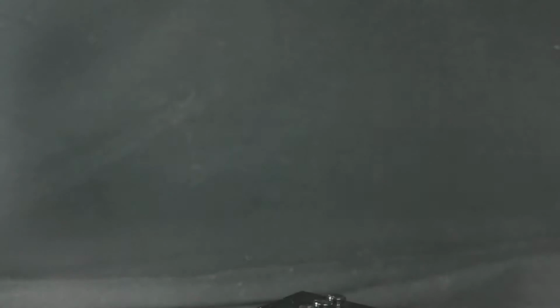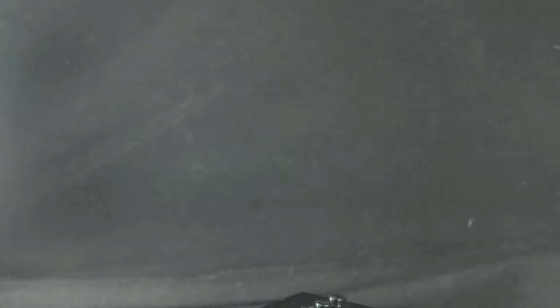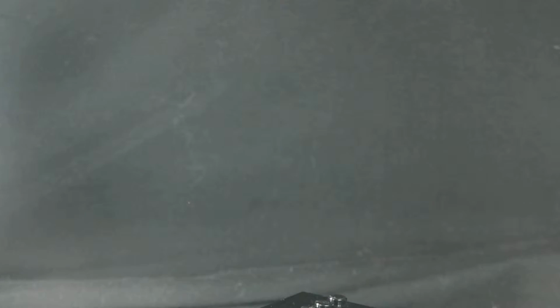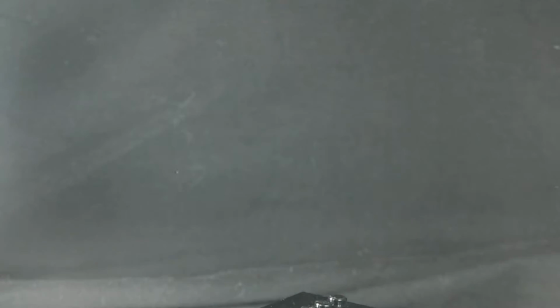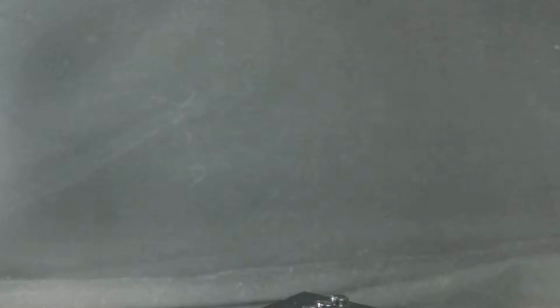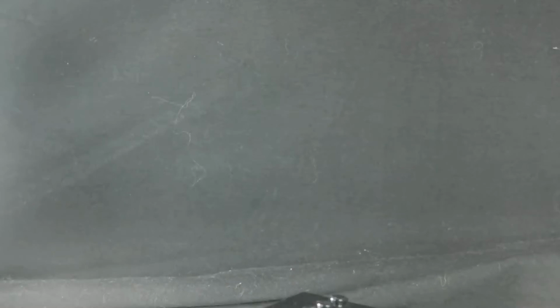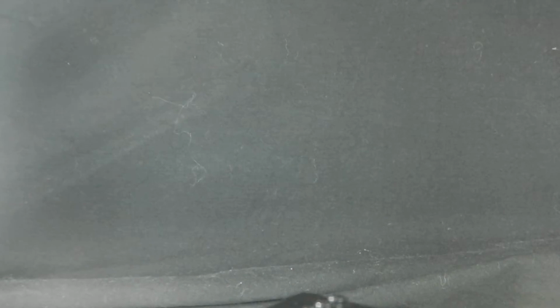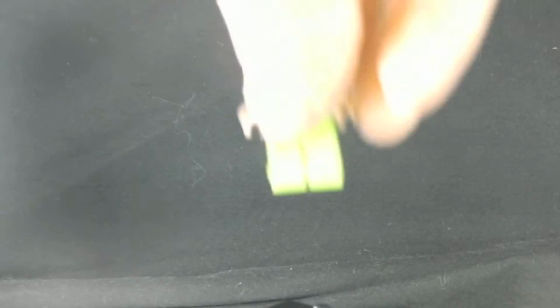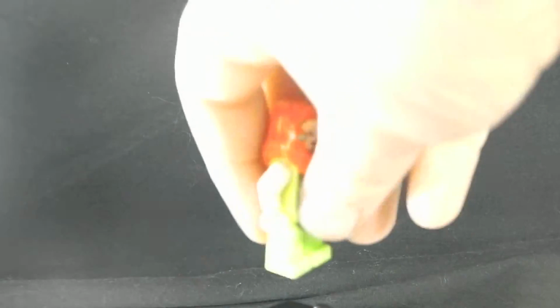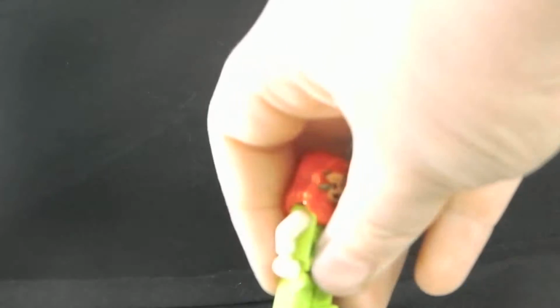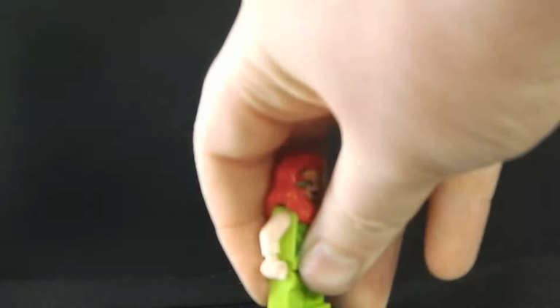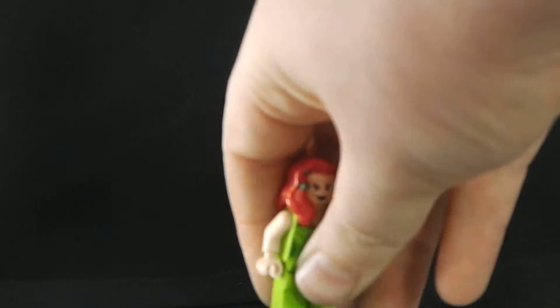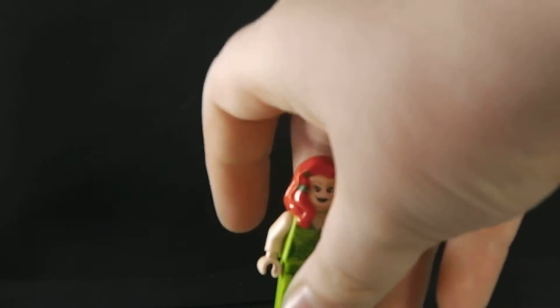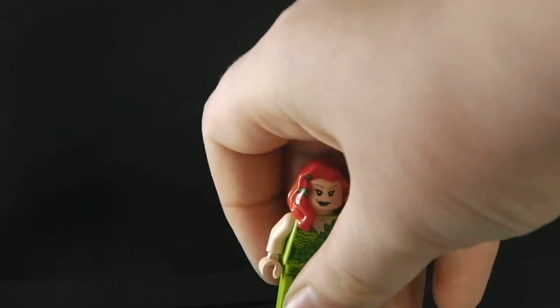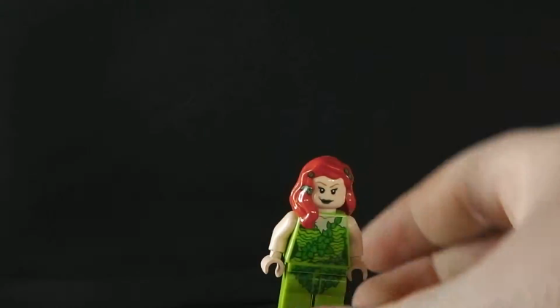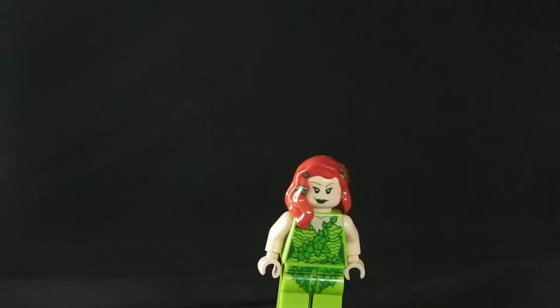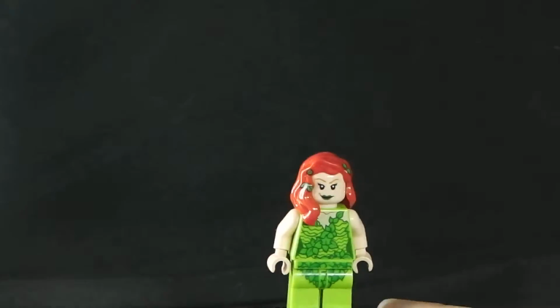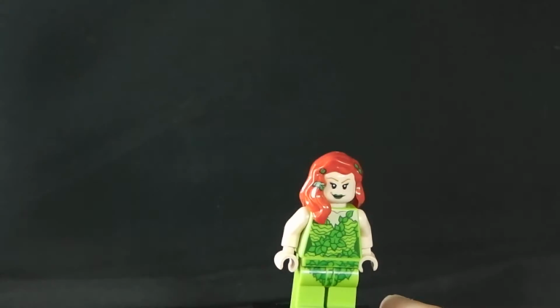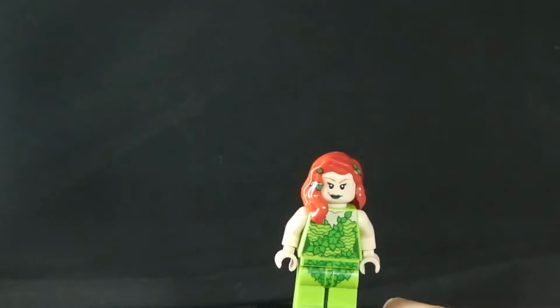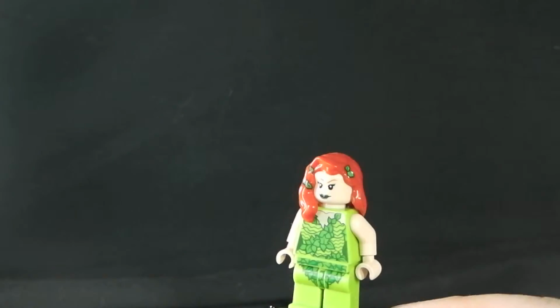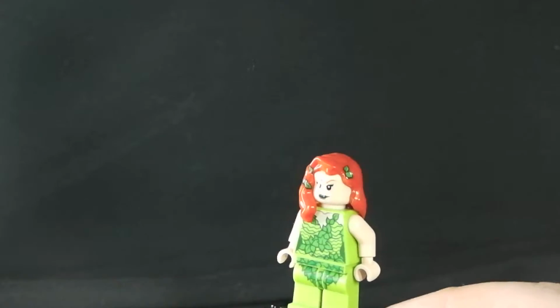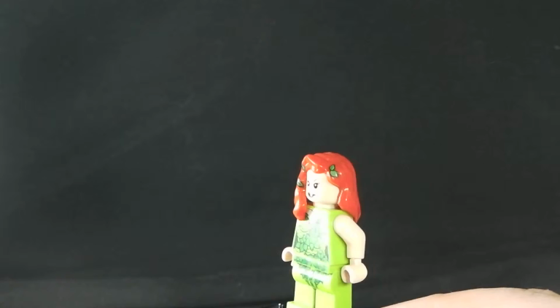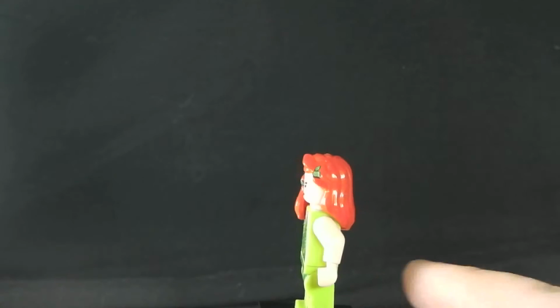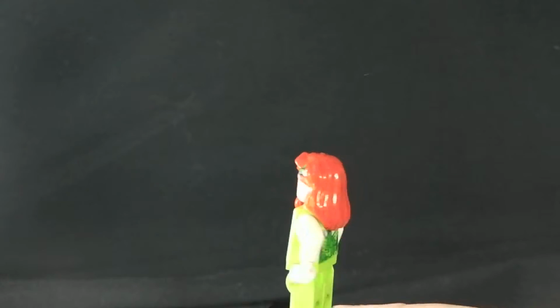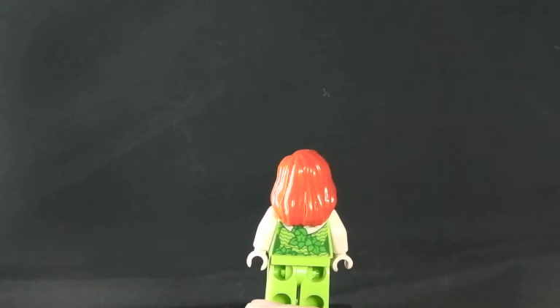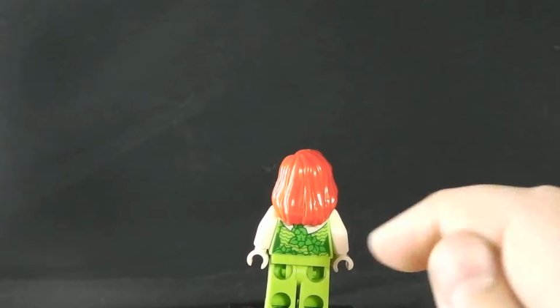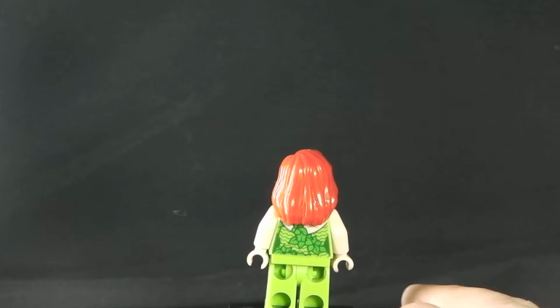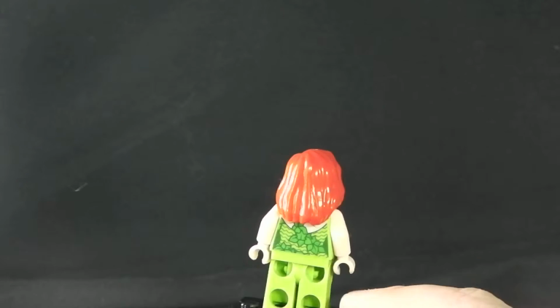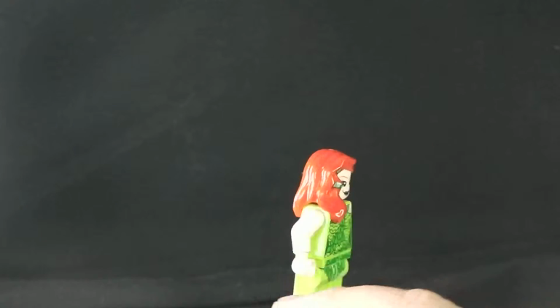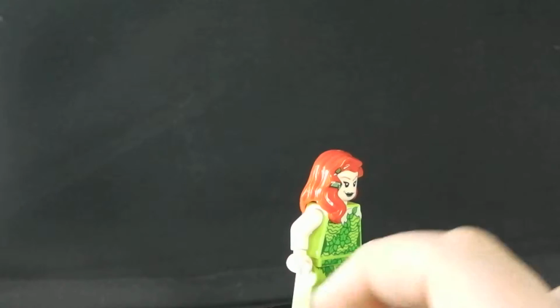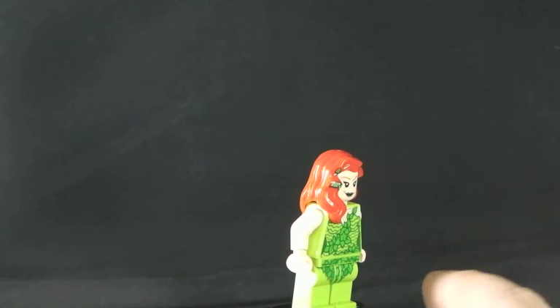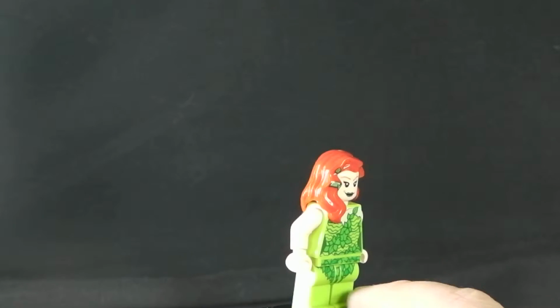Now for the last non-exclusive, and that is Poison Ivy. It's a really good minifig and a good hairpiece.